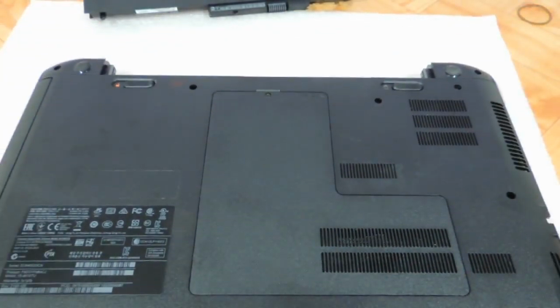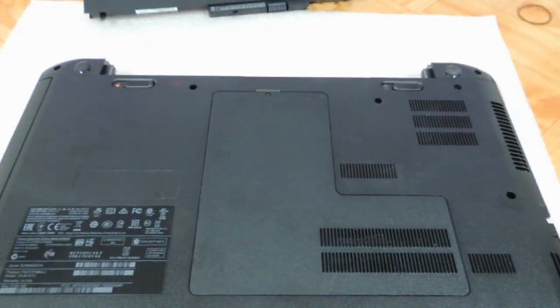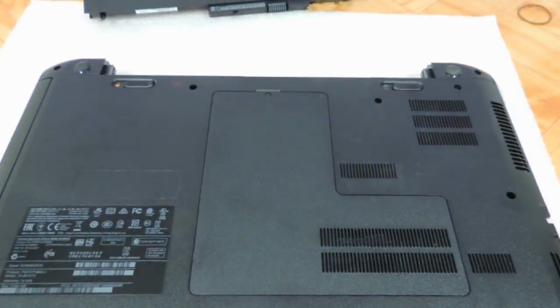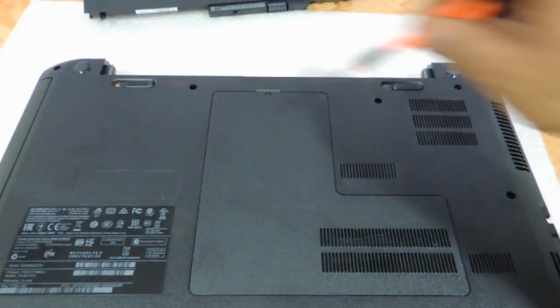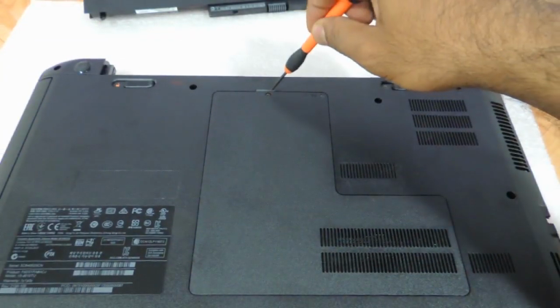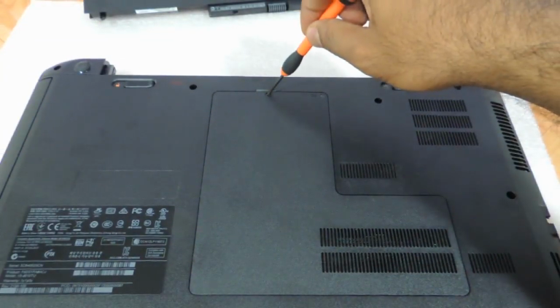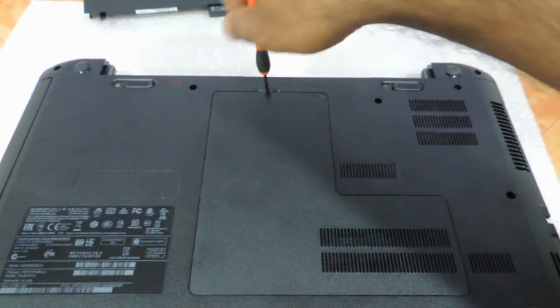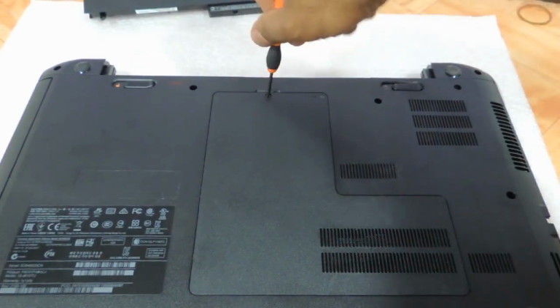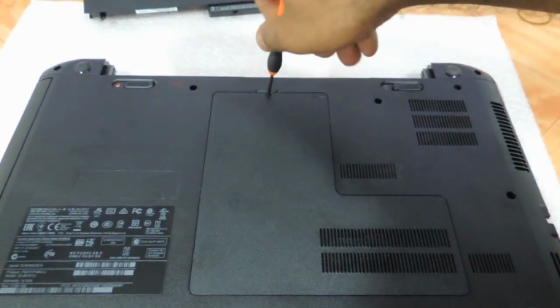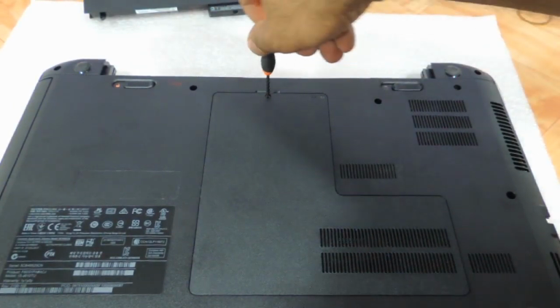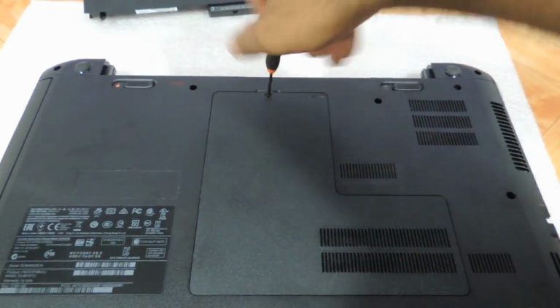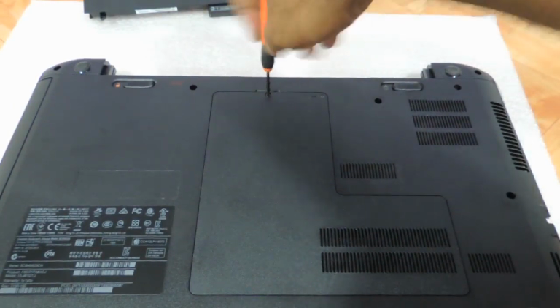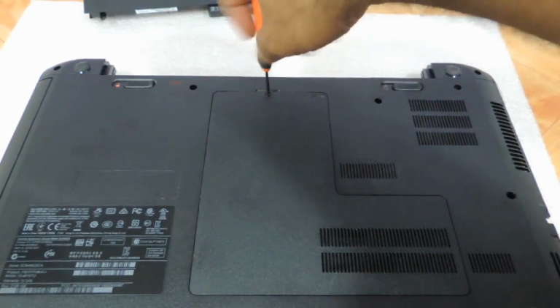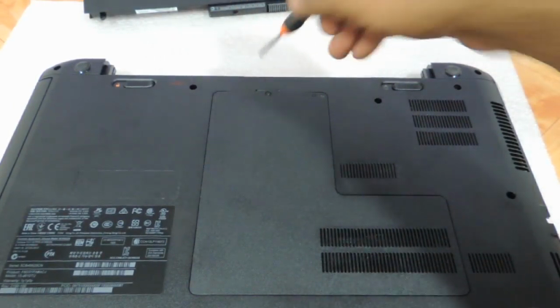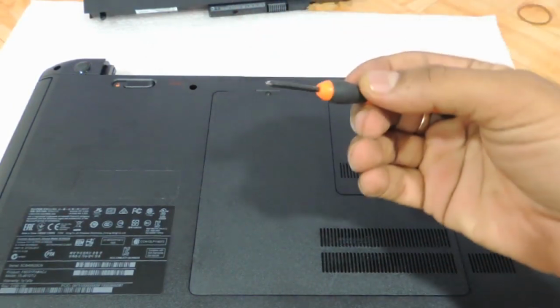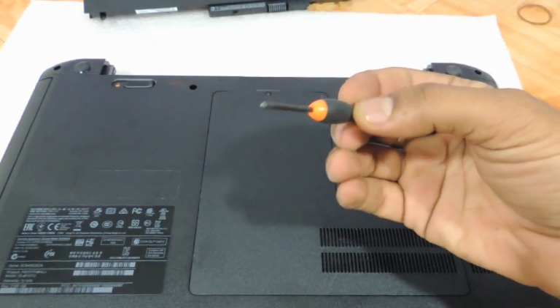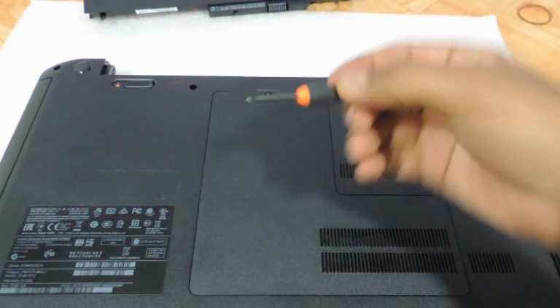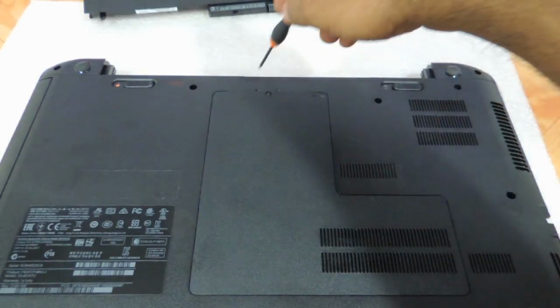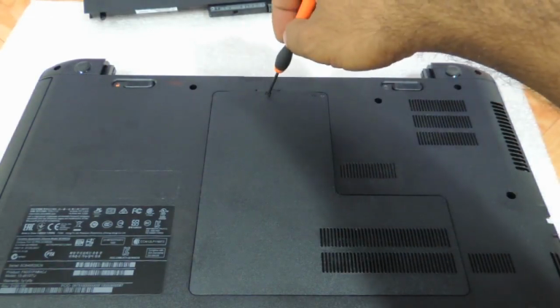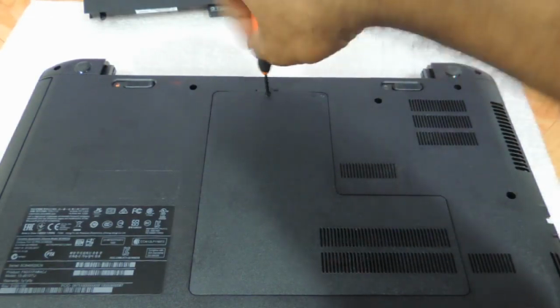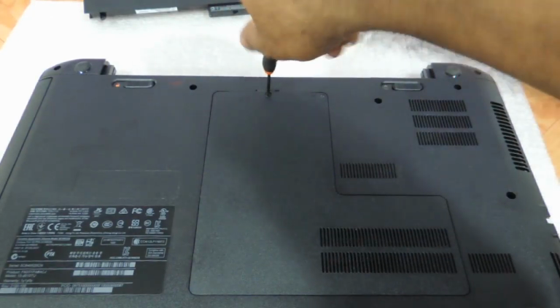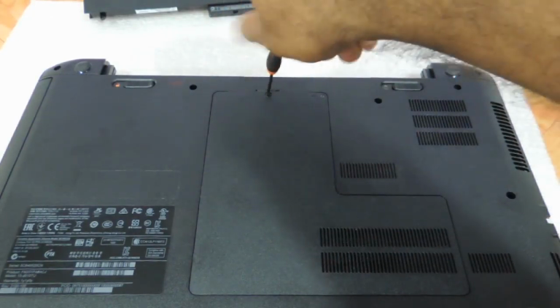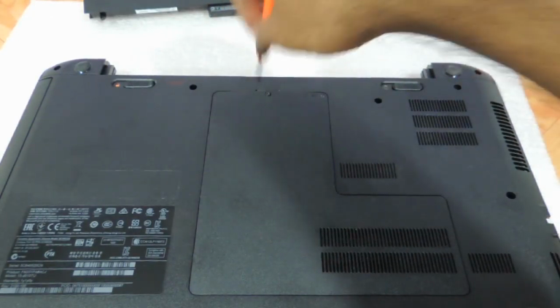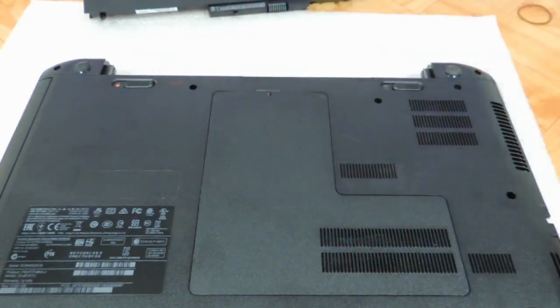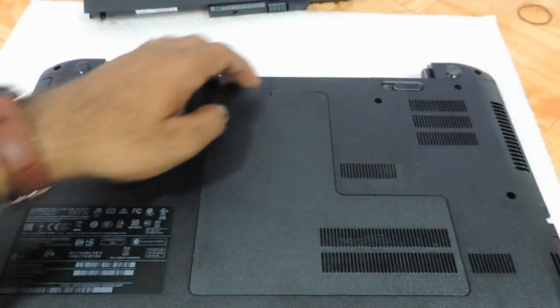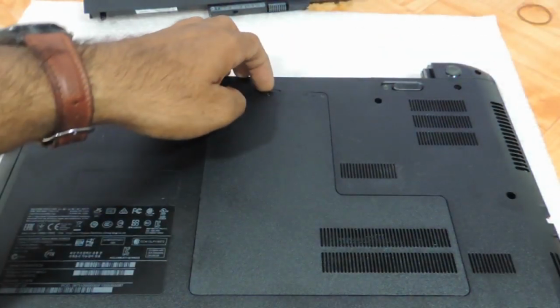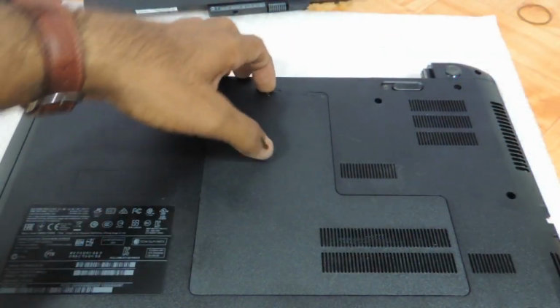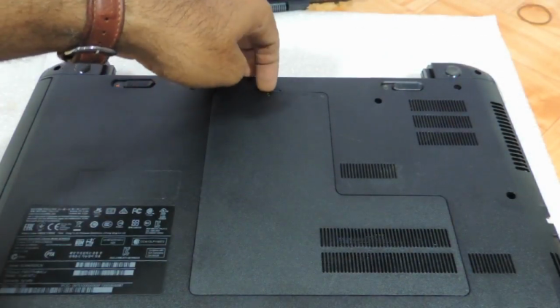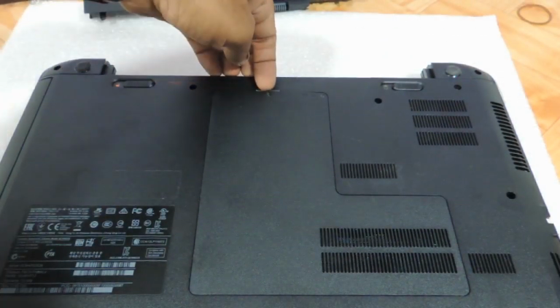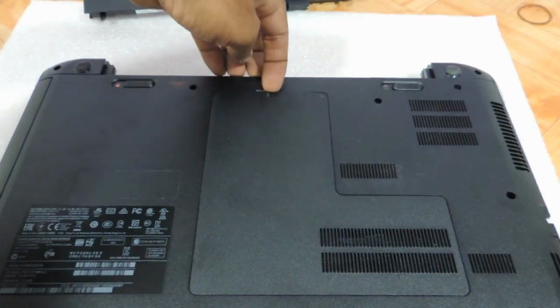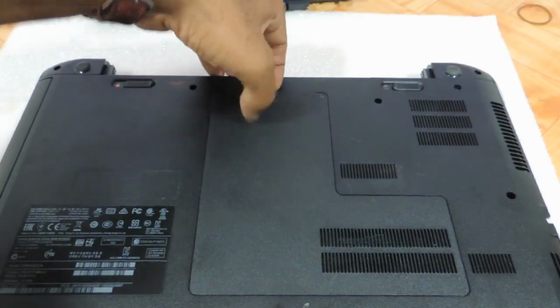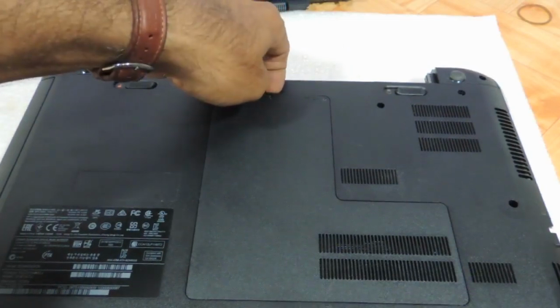Let's remove this using a star screwdriver — this is the star screwdriver I have used. Just need to remove it; it won't come out completely, just protrude it a little.